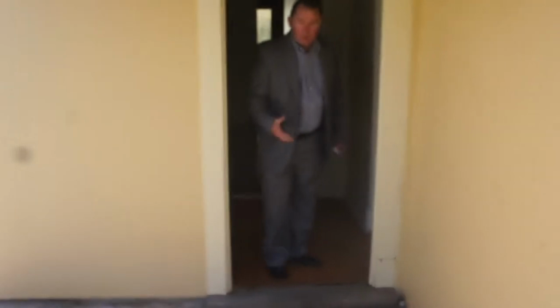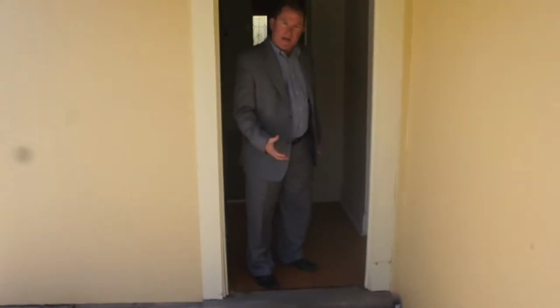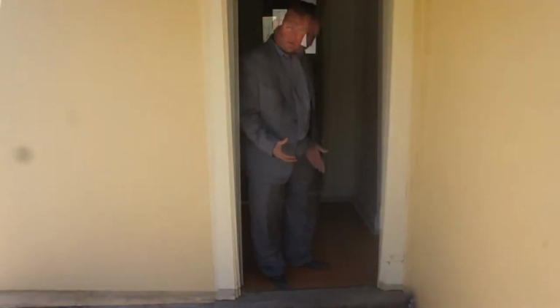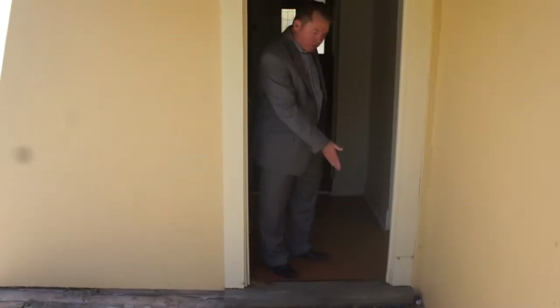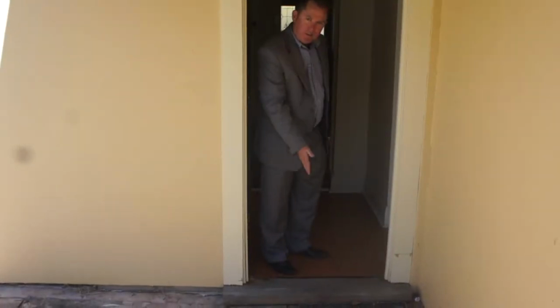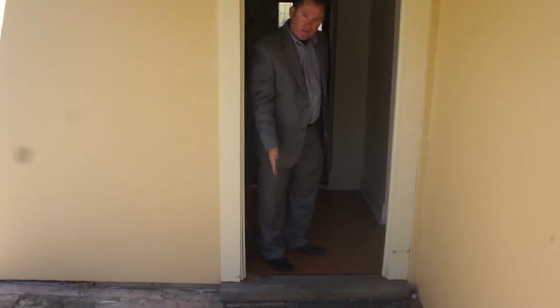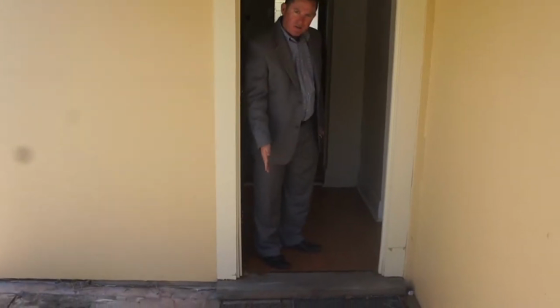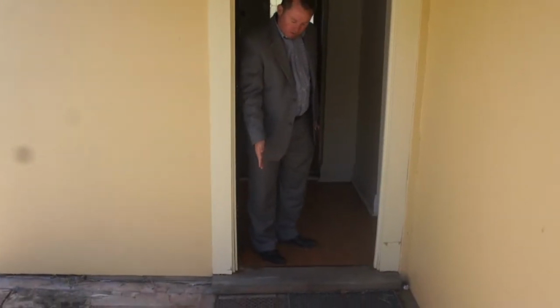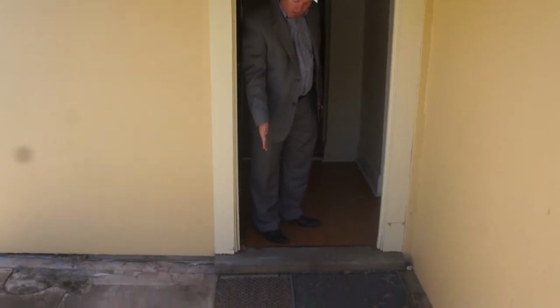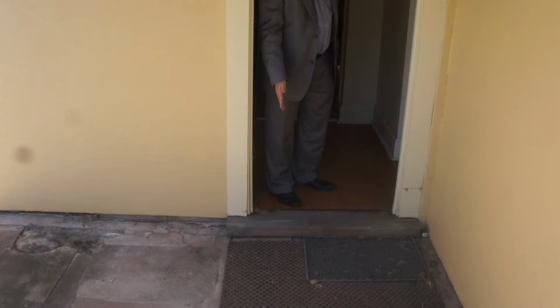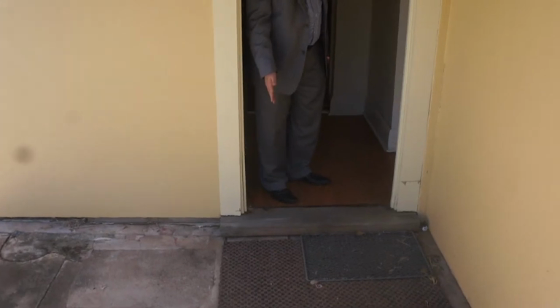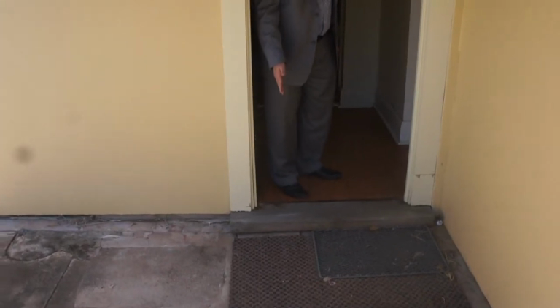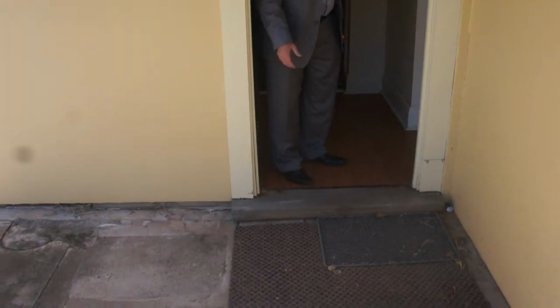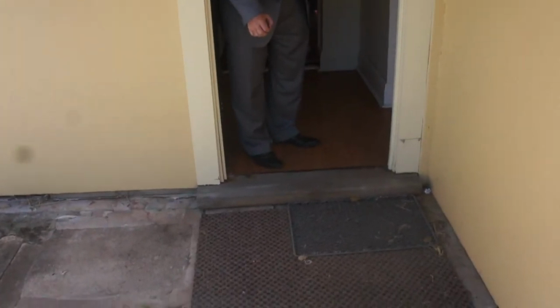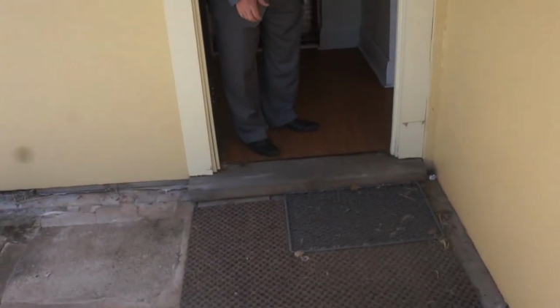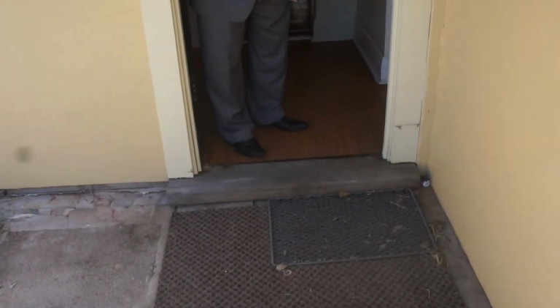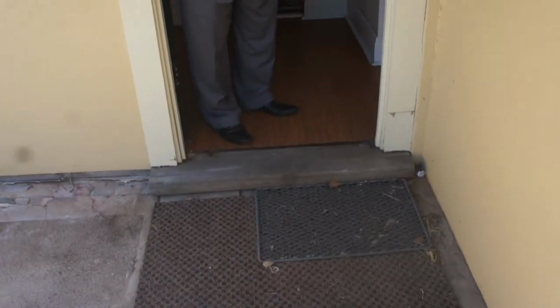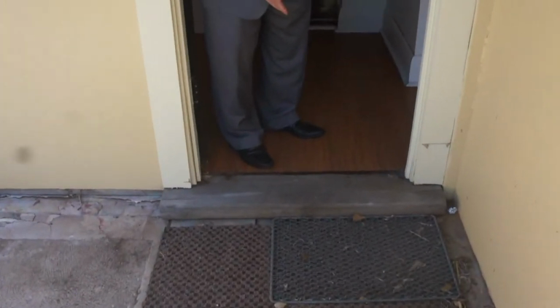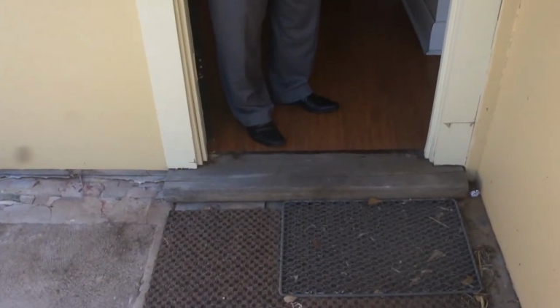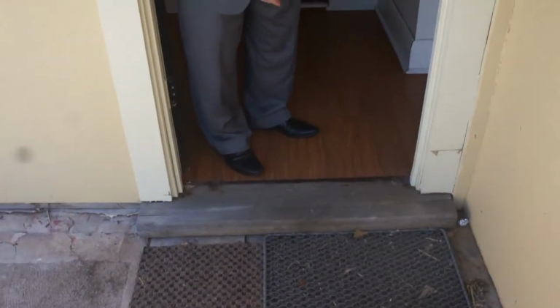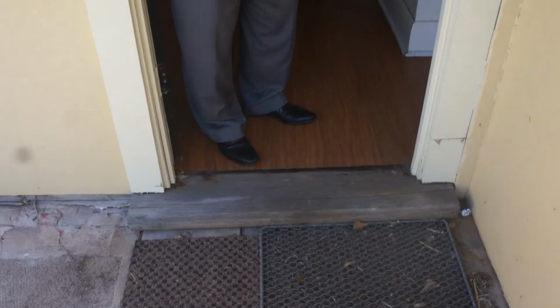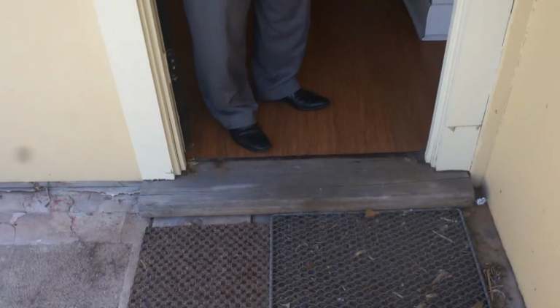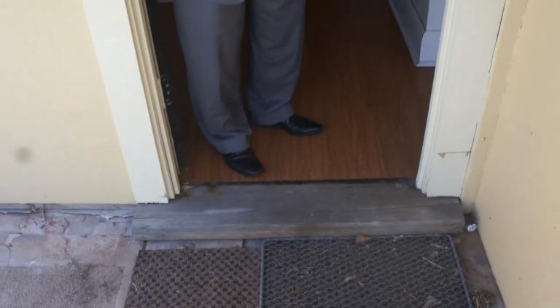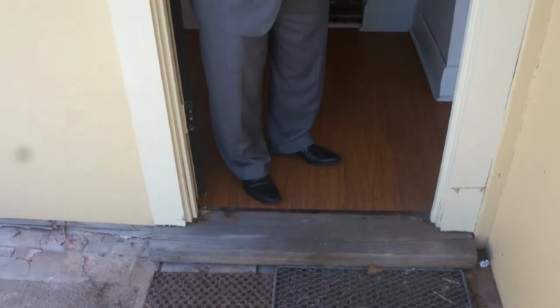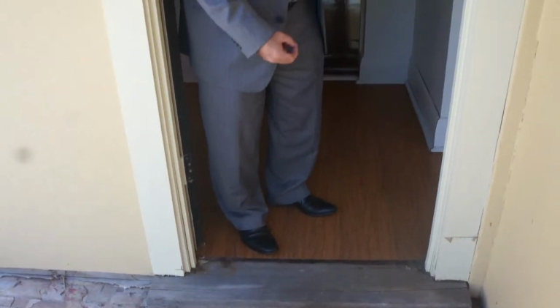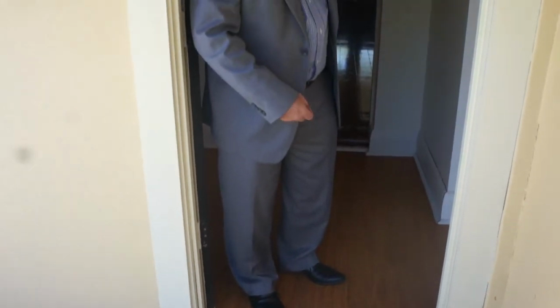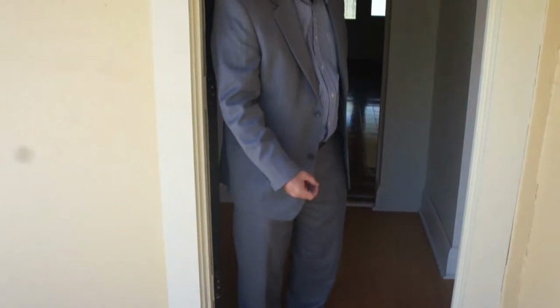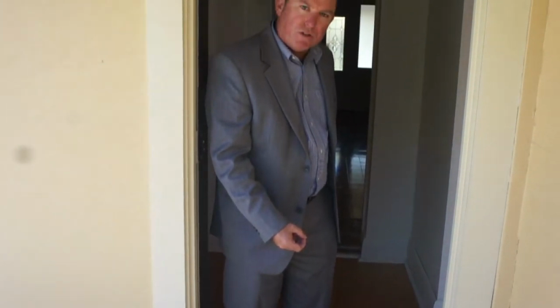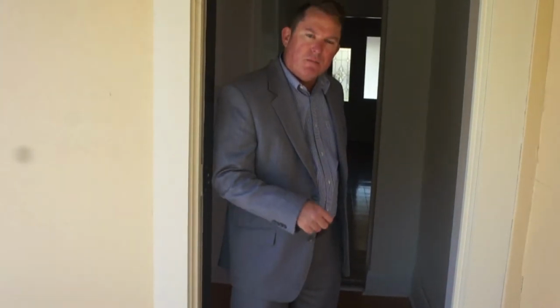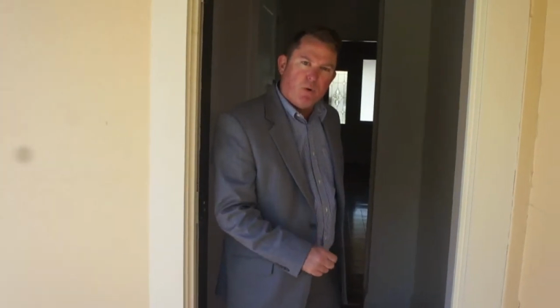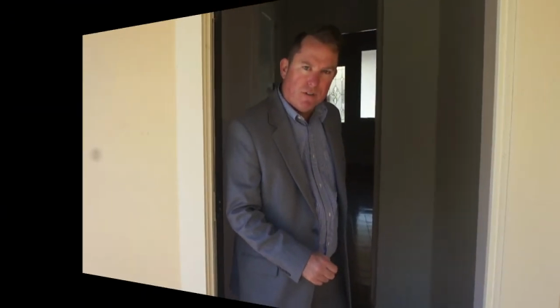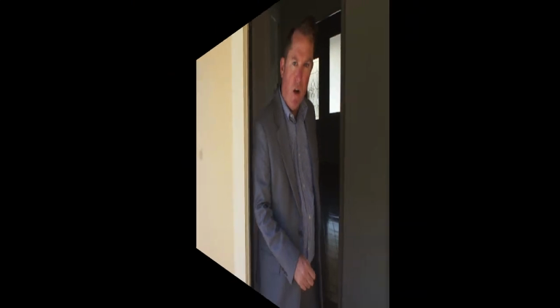Here we are at the back entrance. You can see the step here. Sometimes just freshening it up and giving this a coat of varnish or a coat of paint so that it looks fresh and new is really important to make that point of difference in the home.